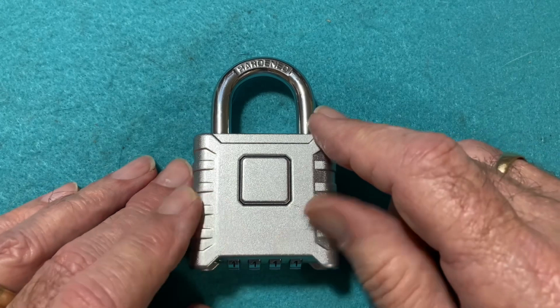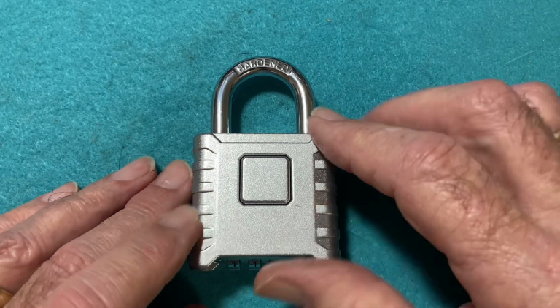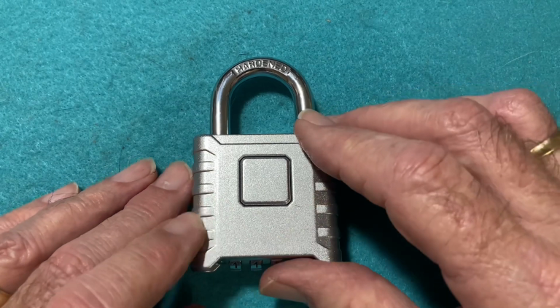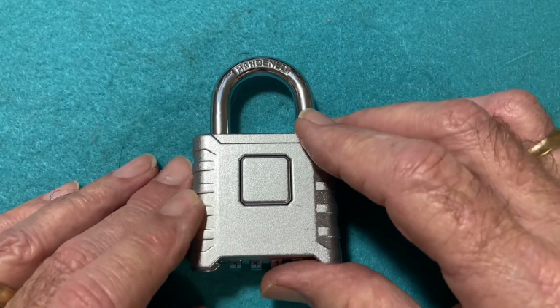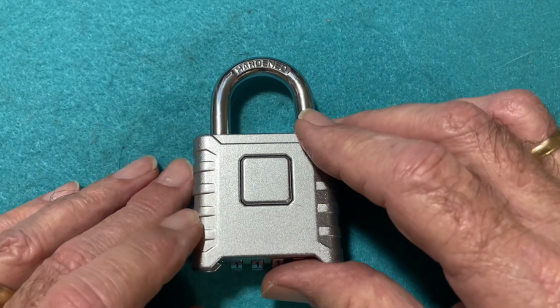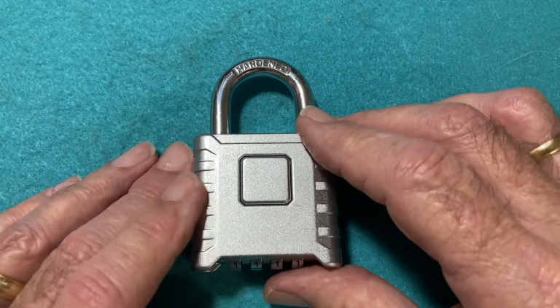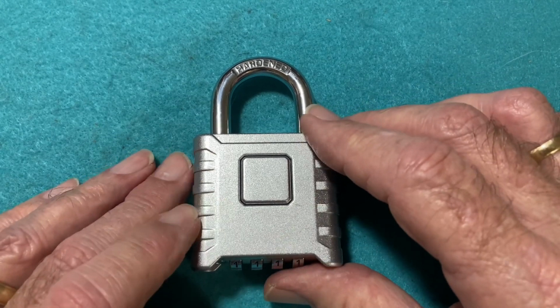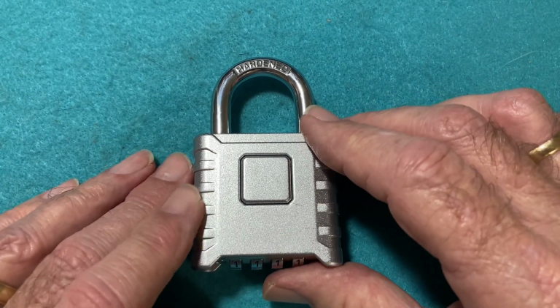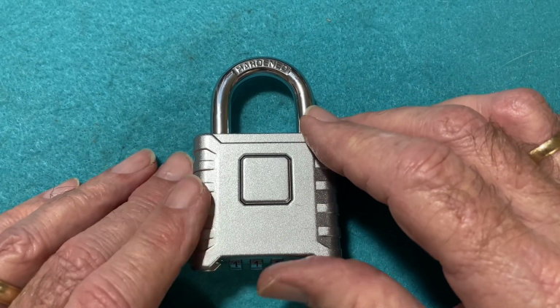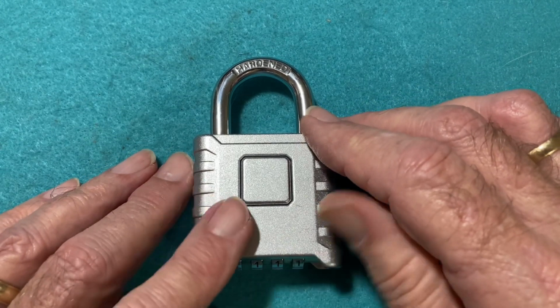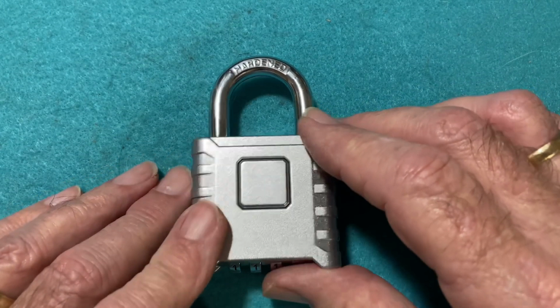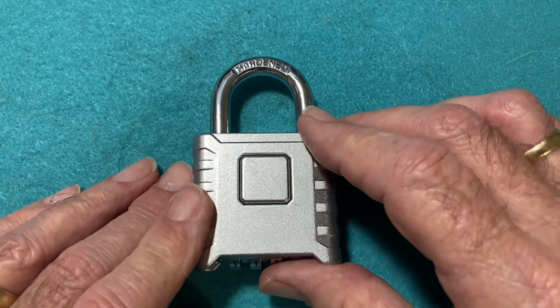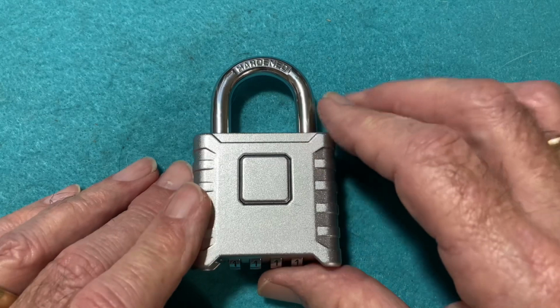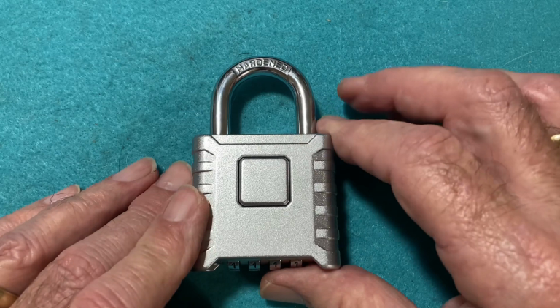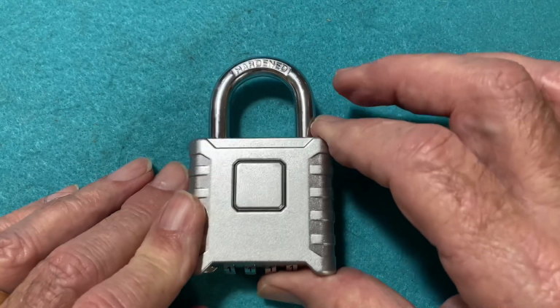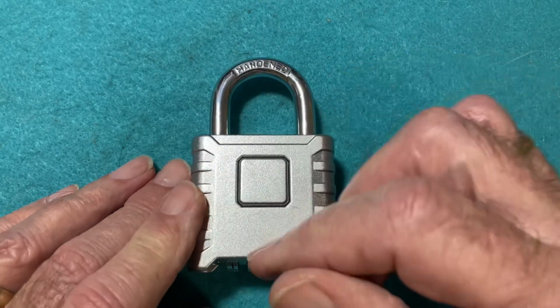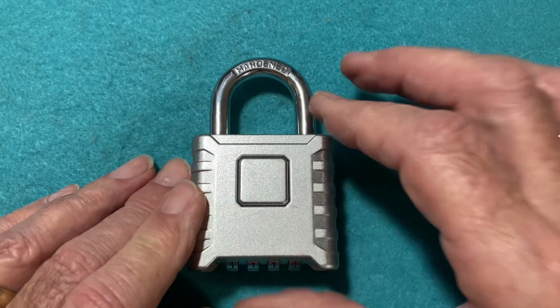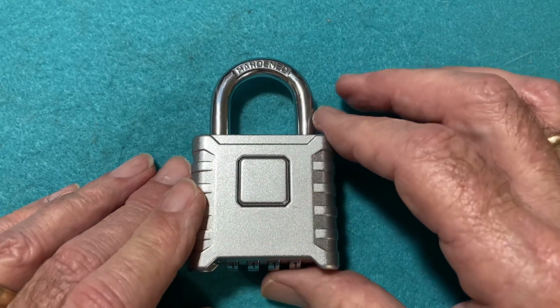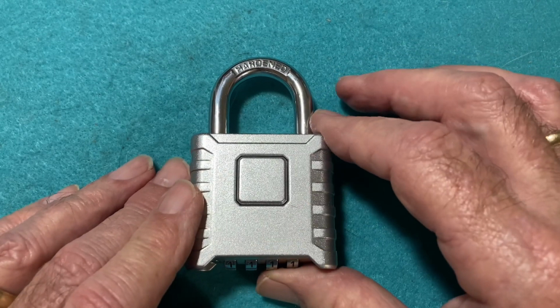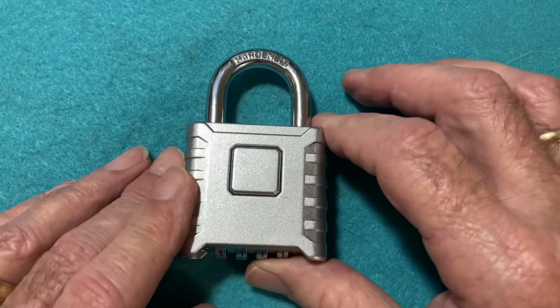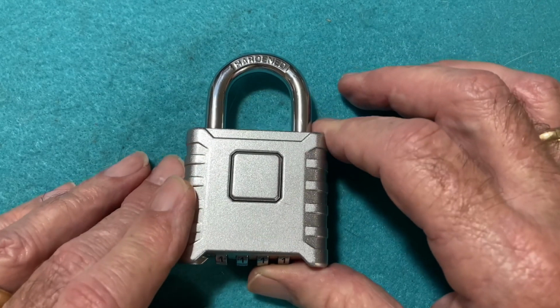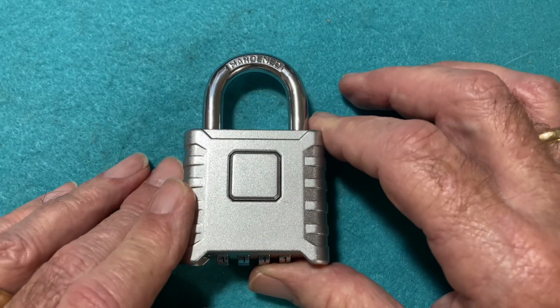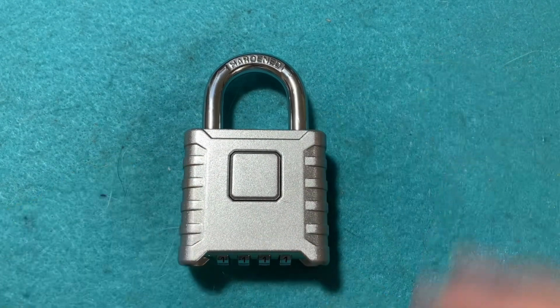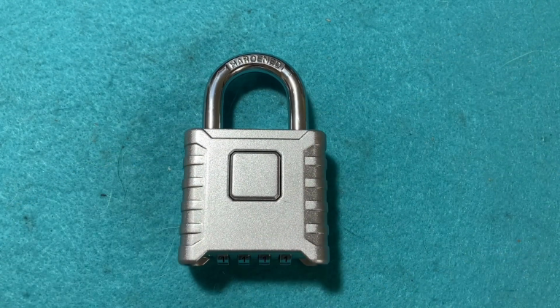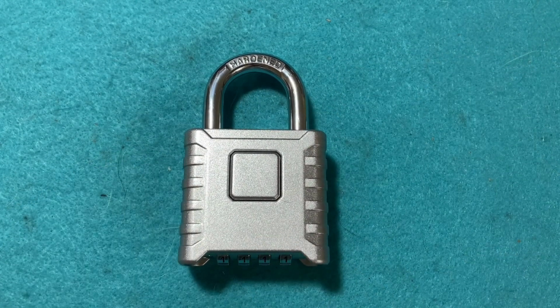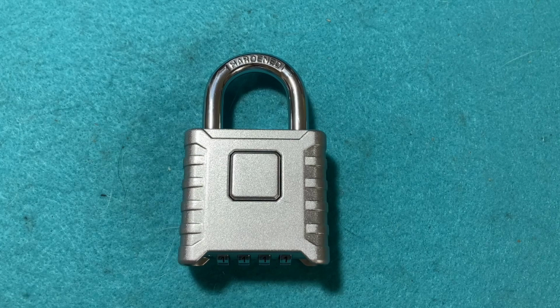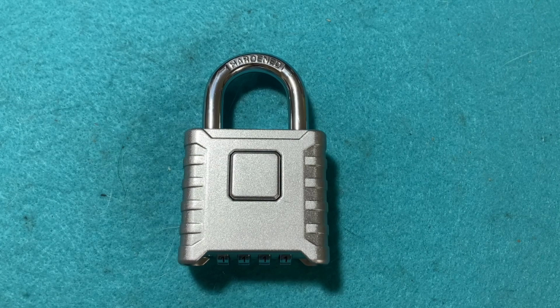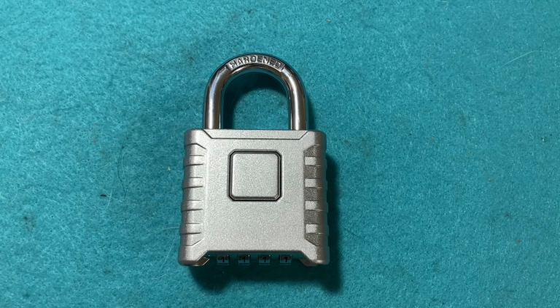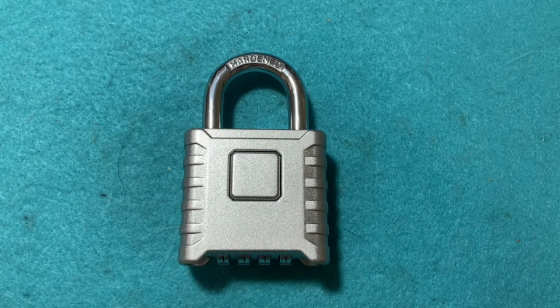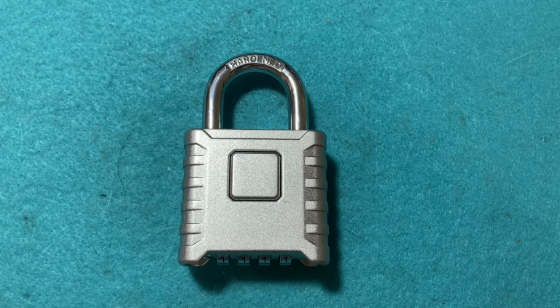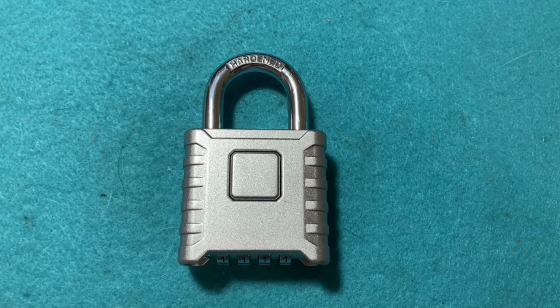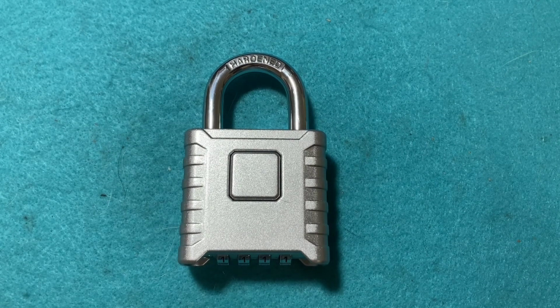In my opinion, I found the Simply Lock a better value for the money. Write your opinions down below in the comments and let me know what you think. Thanks for watching and thanks for your patience.